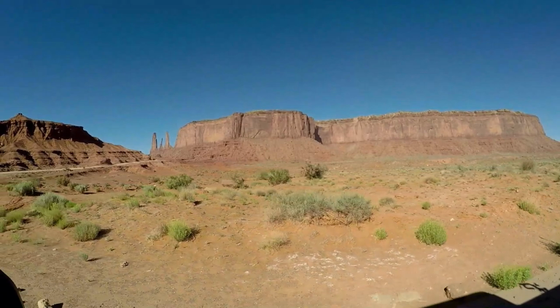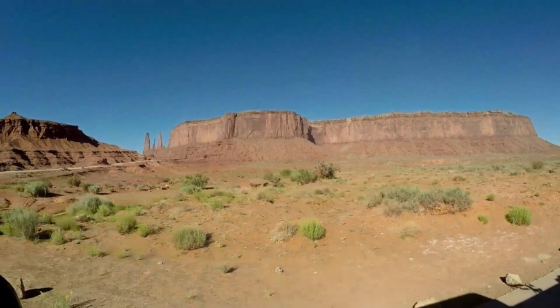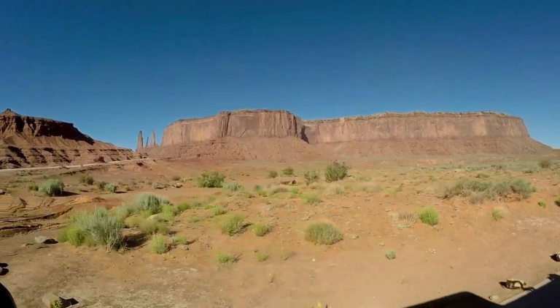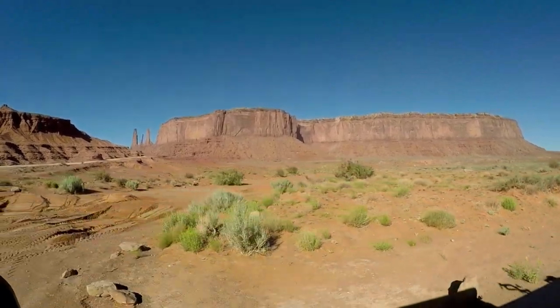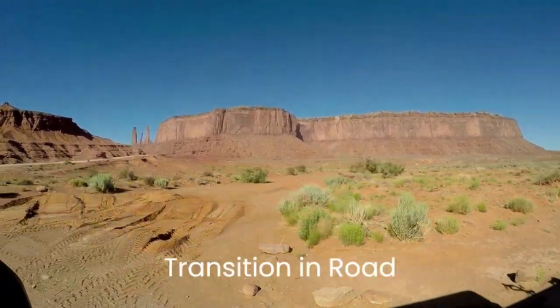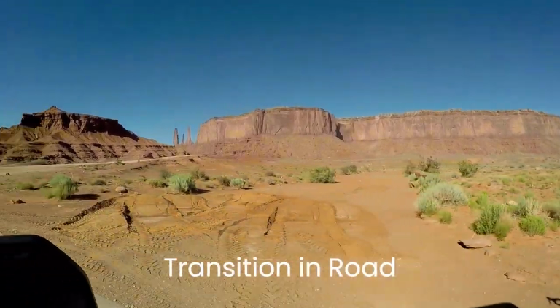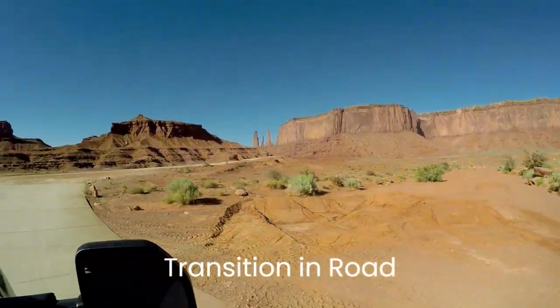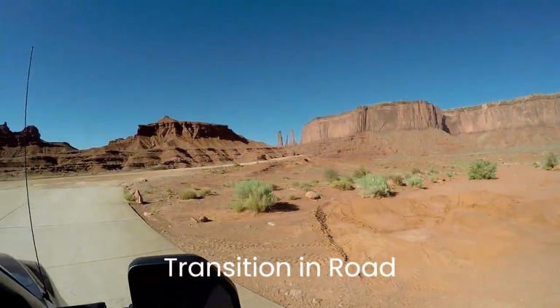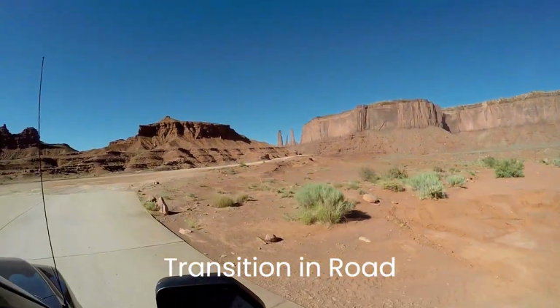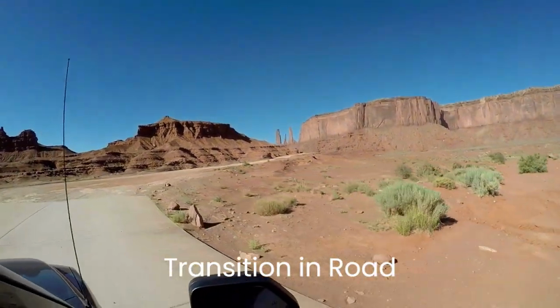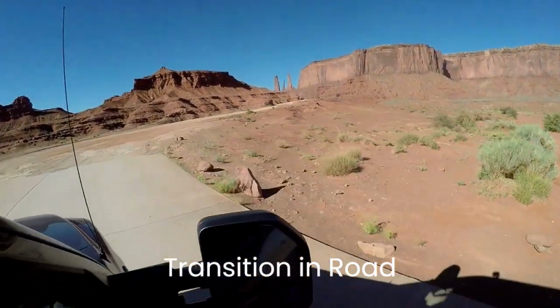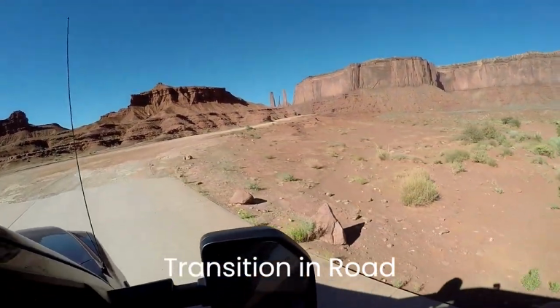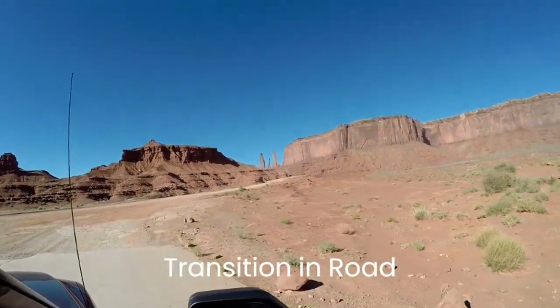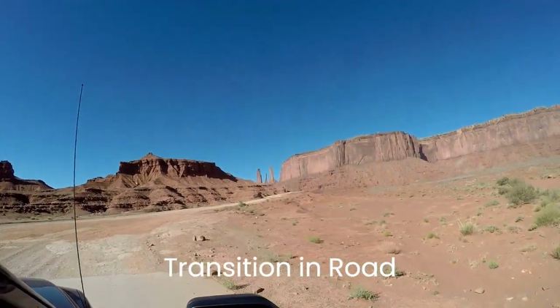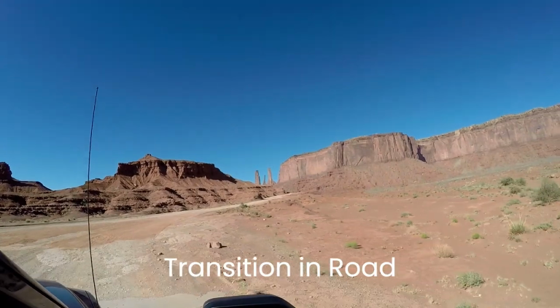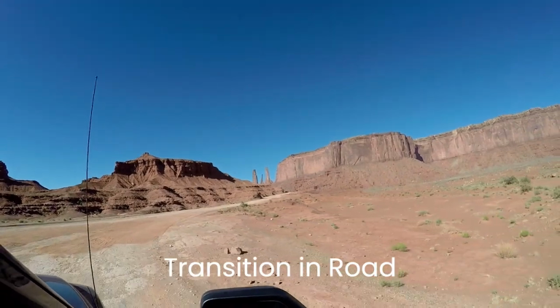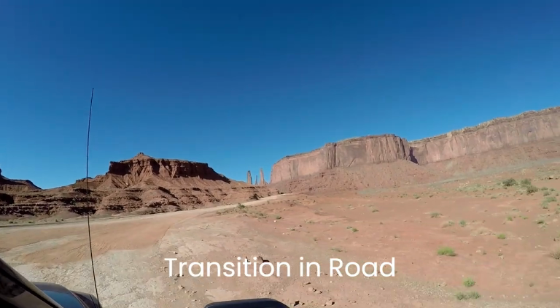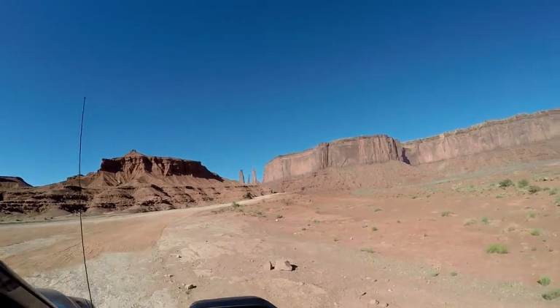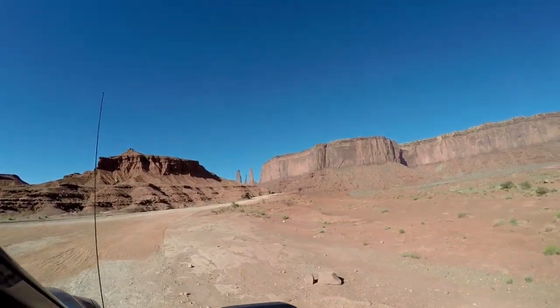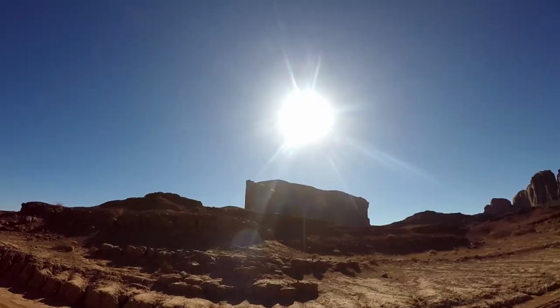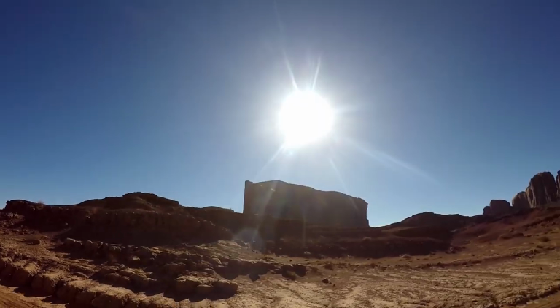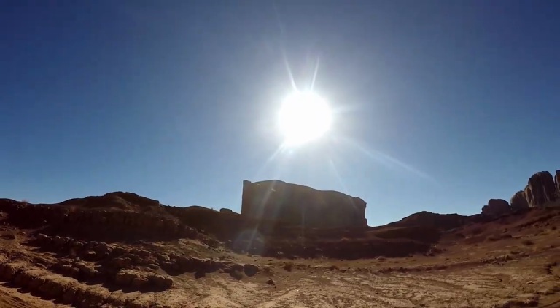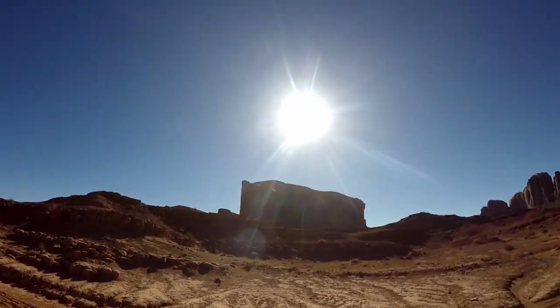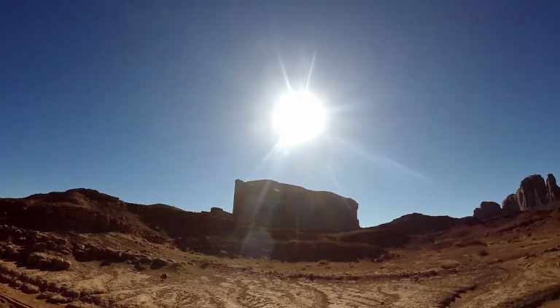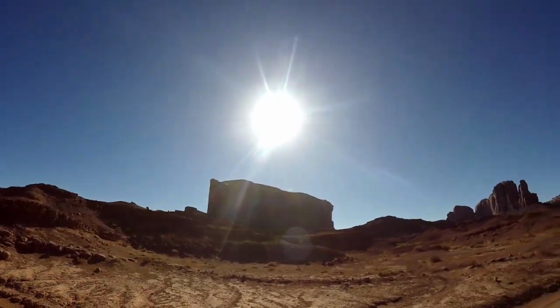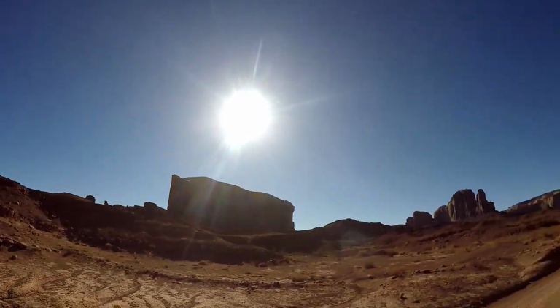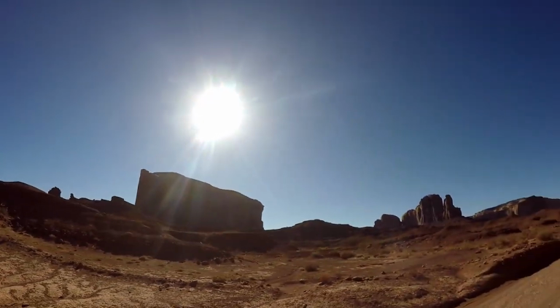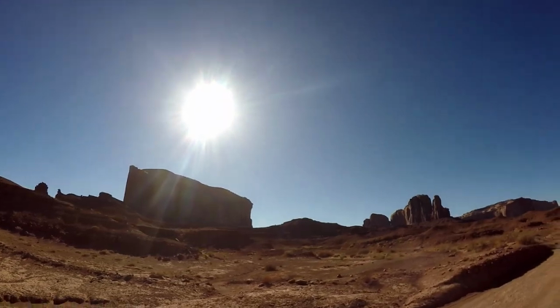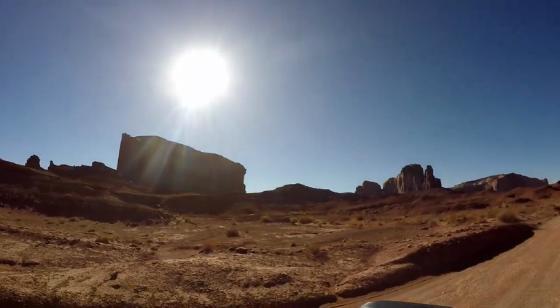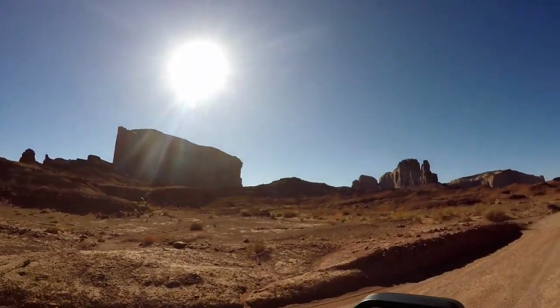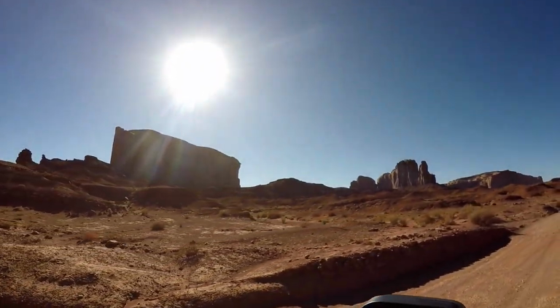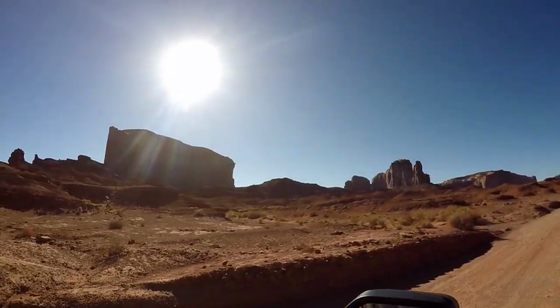There are a number of named rock formations. We will identify those throughout the video as best we can. We had everyone film this drive. It was fun to let everyone in the brood have a turn, and you will see side views, front-facing views, and generally different camera angles.